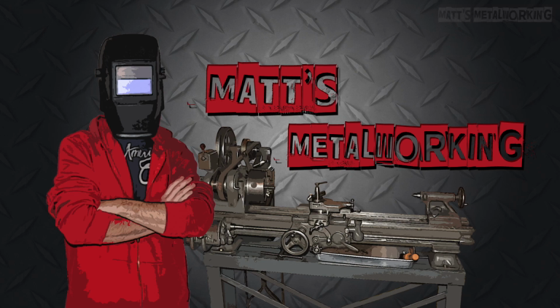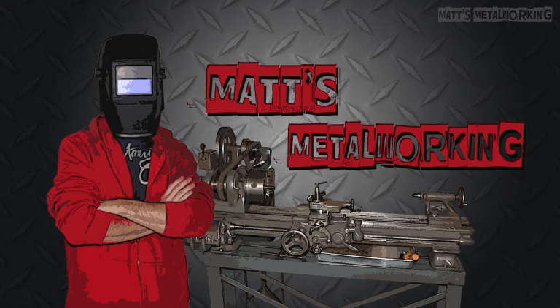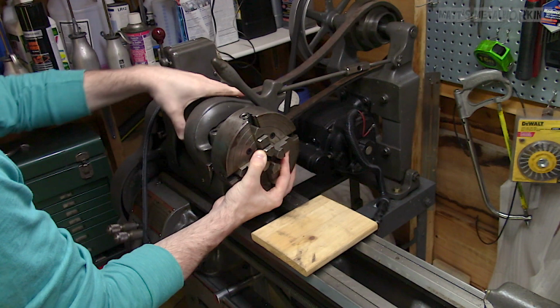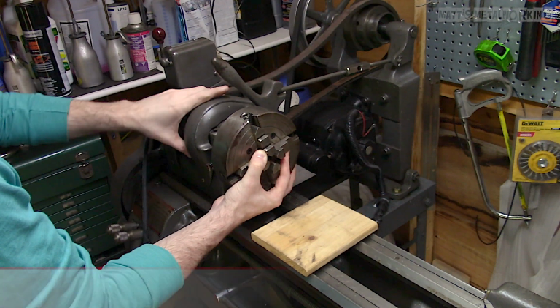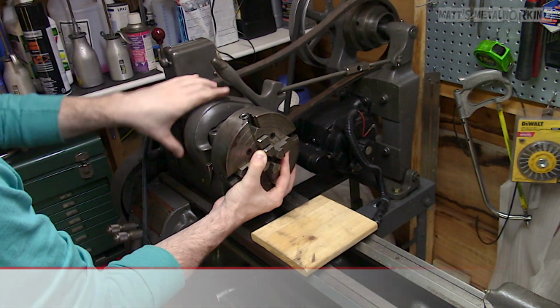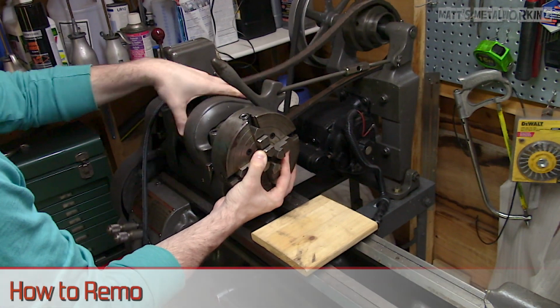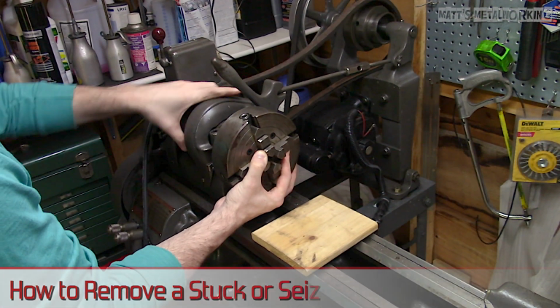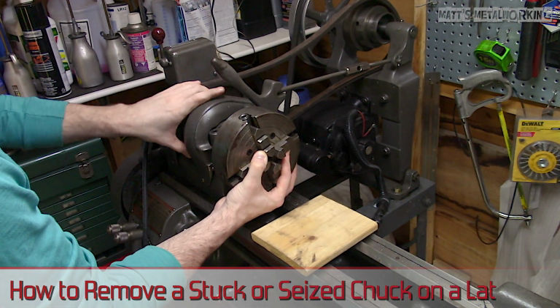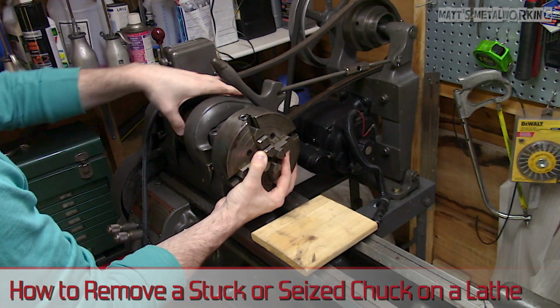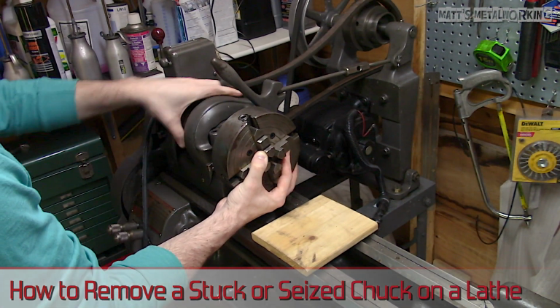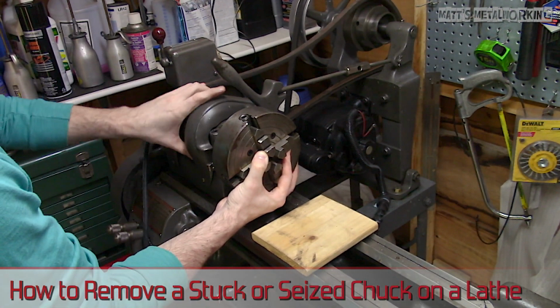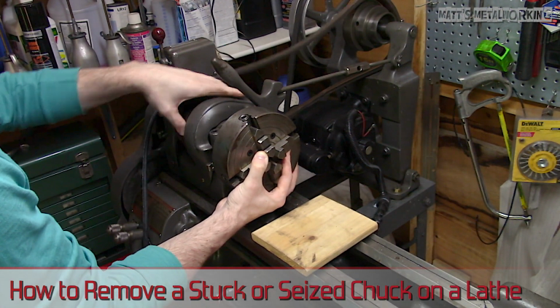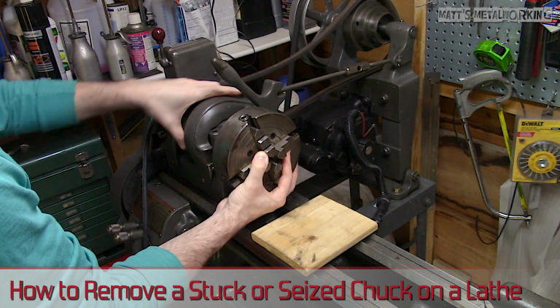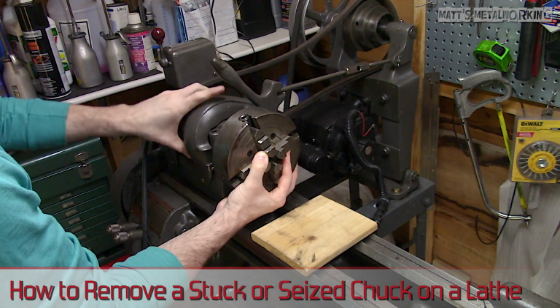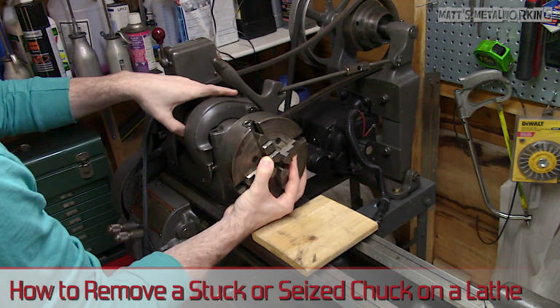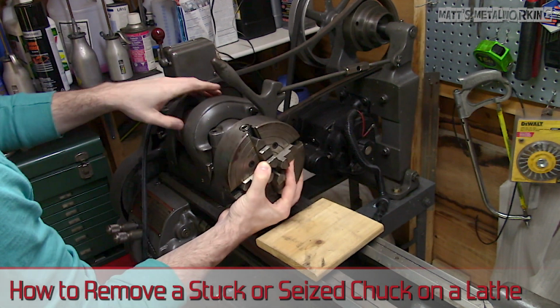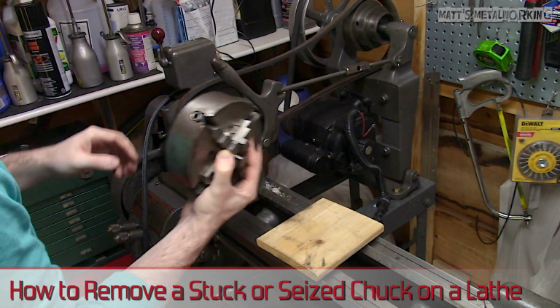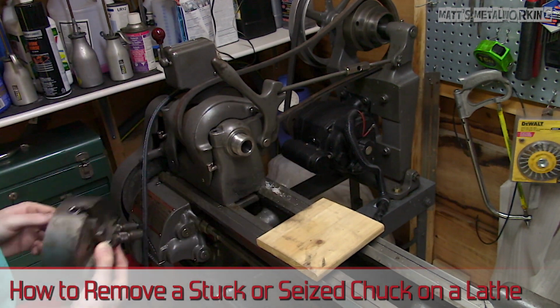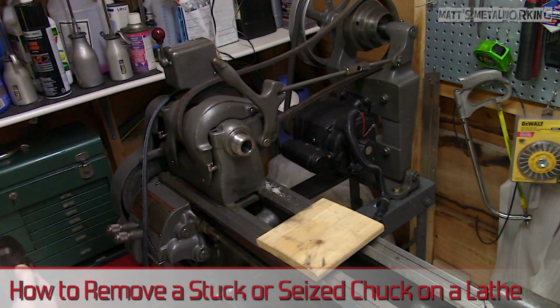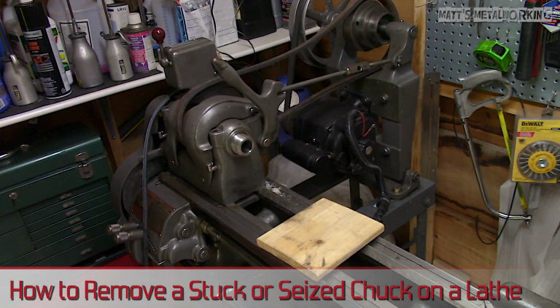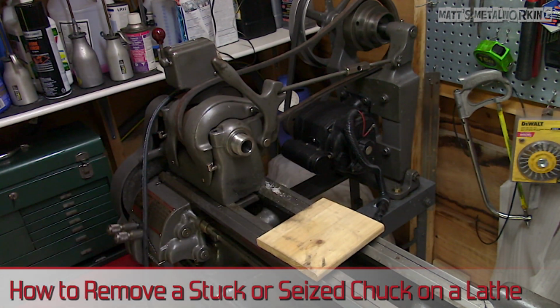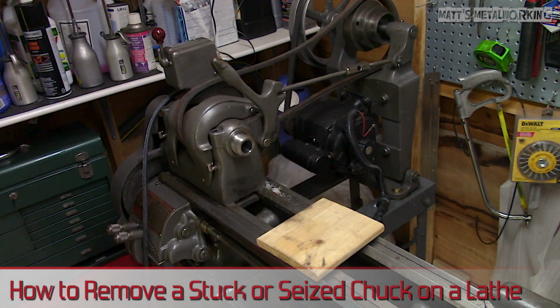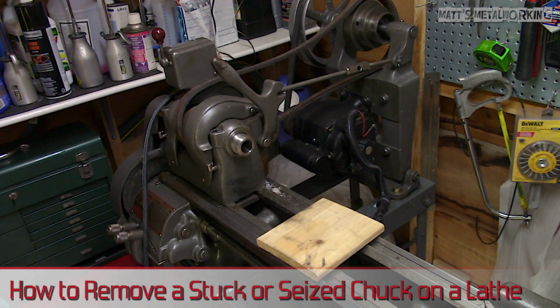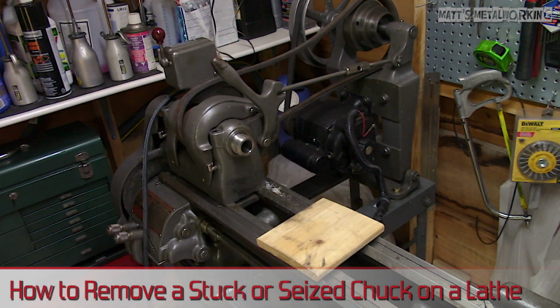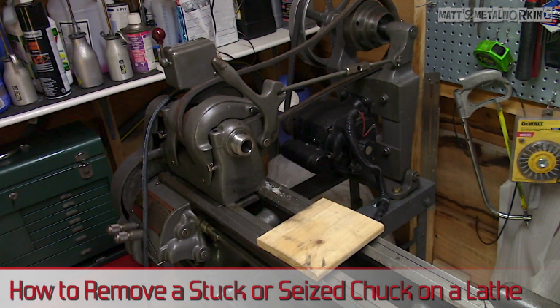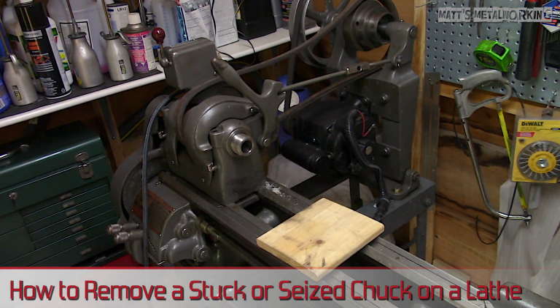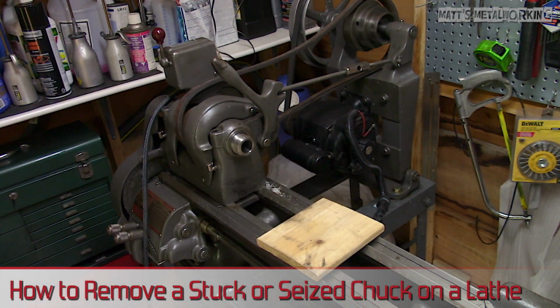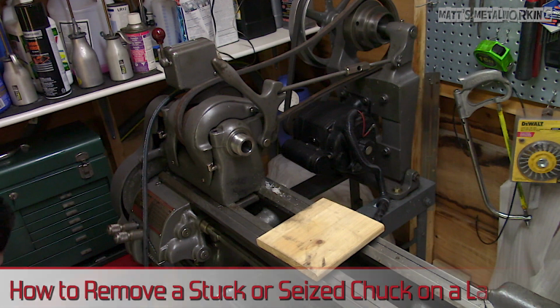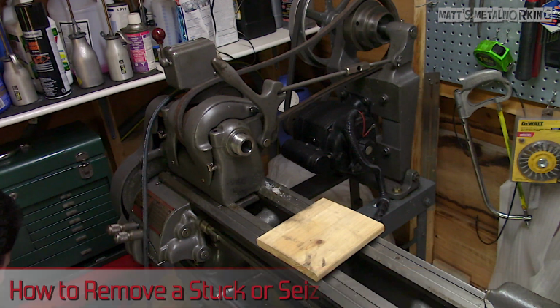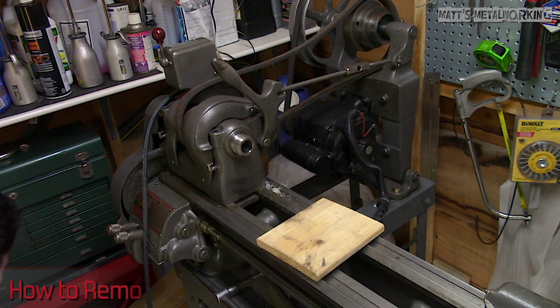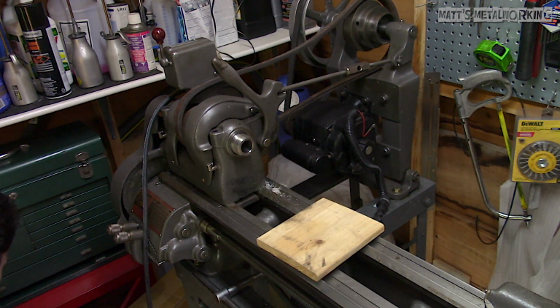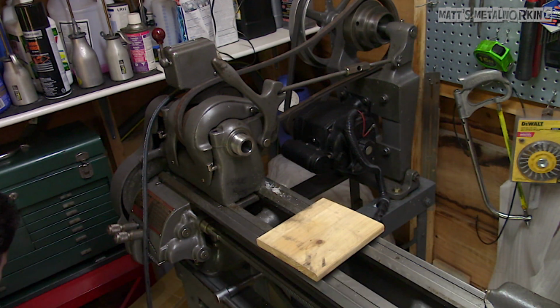Welcome to Matt's Metalworking. In this video I'll be showing you how to remove a stuck or seized chuck on a lathe. Since I purchased this lathe, I wasn't able to remove it and I needed a bit more time to look into this.